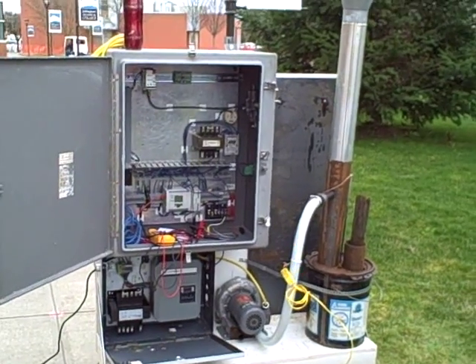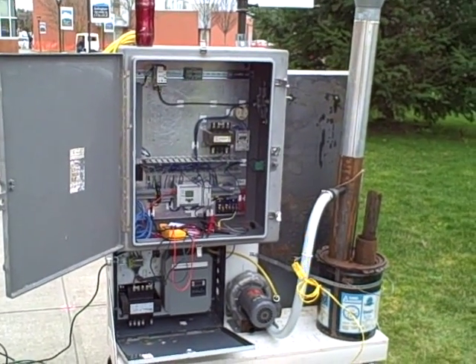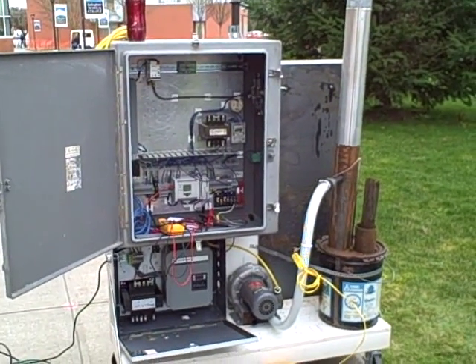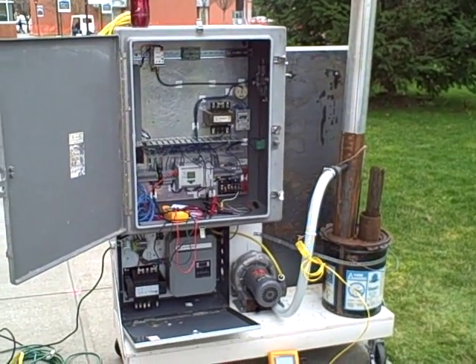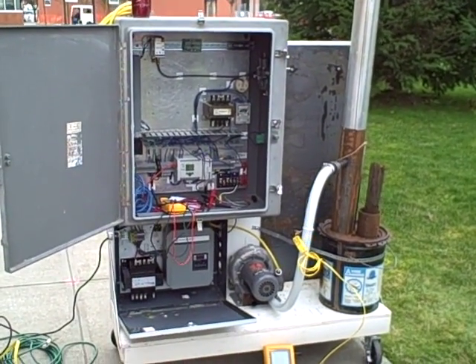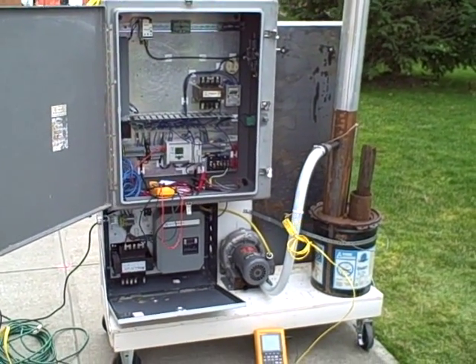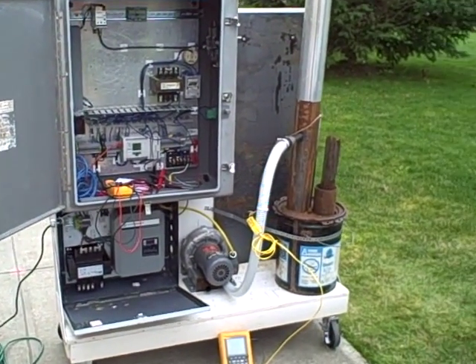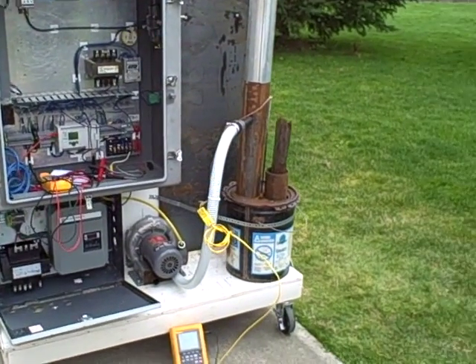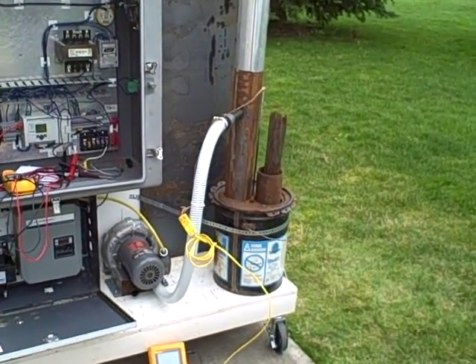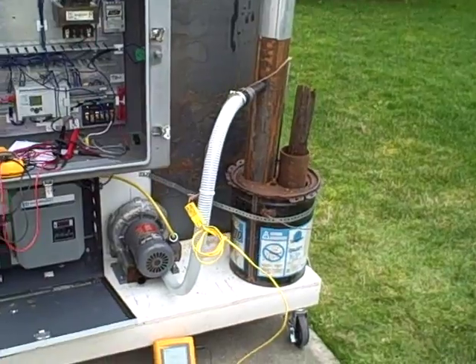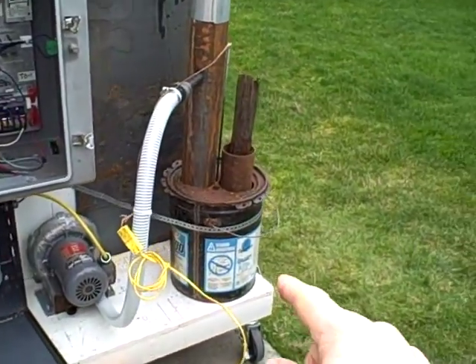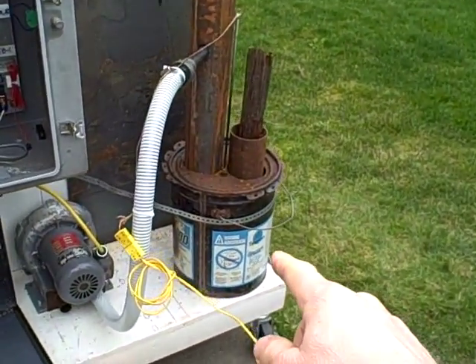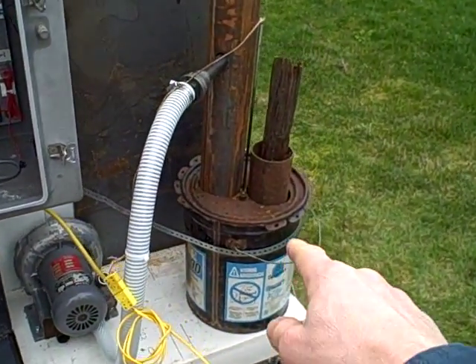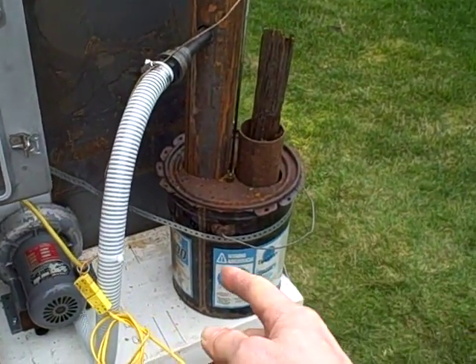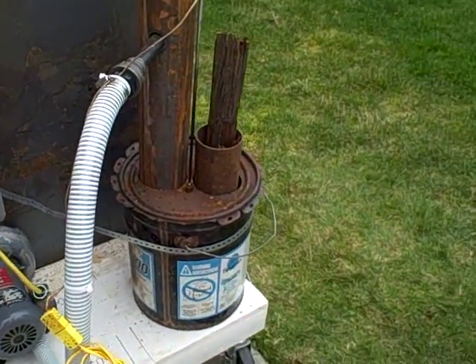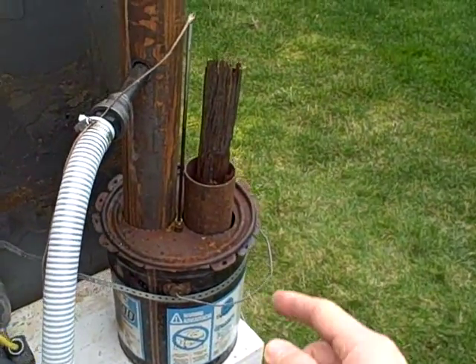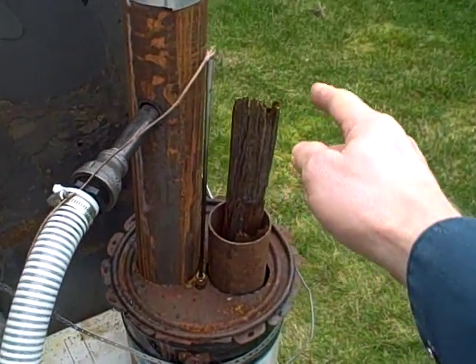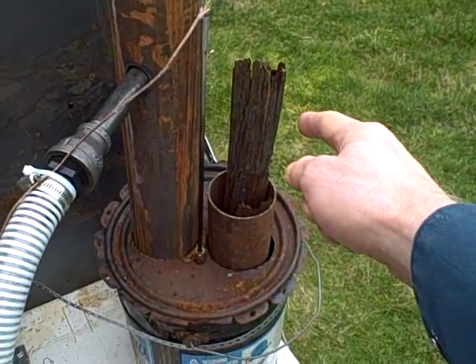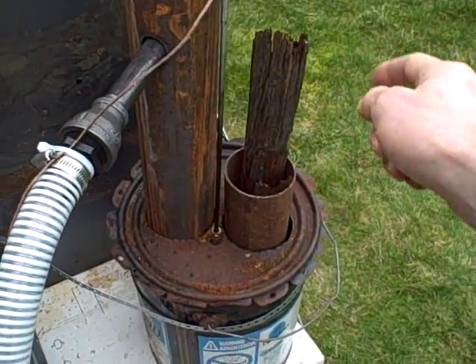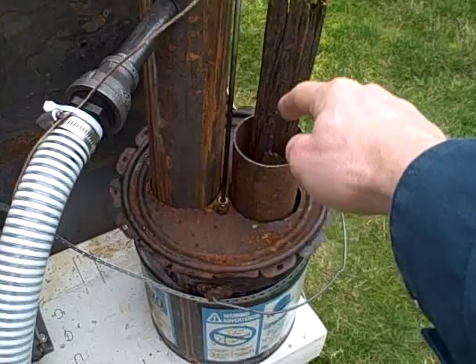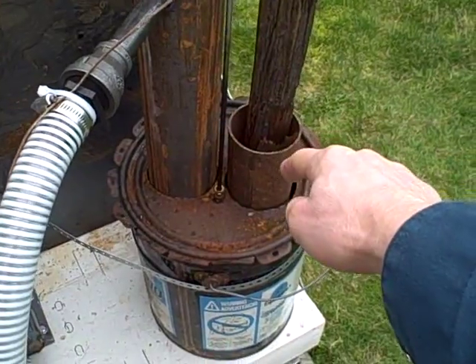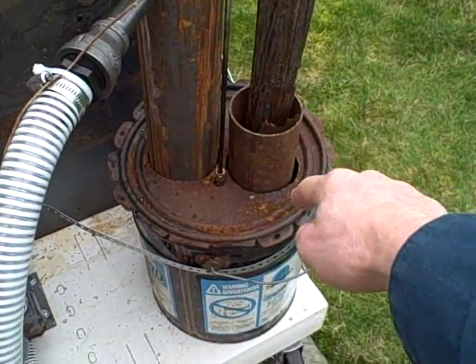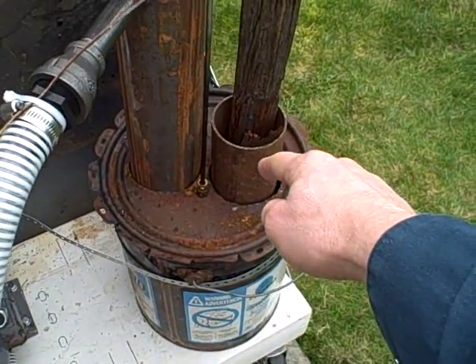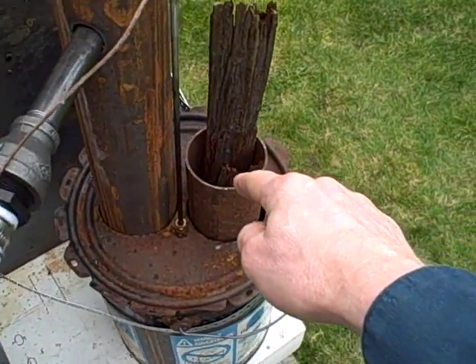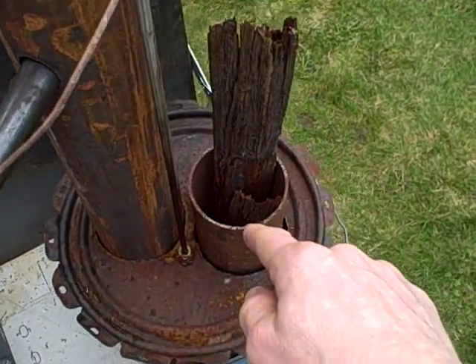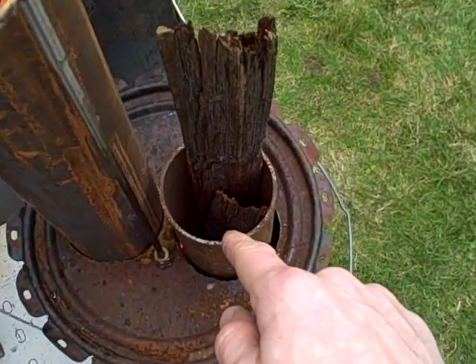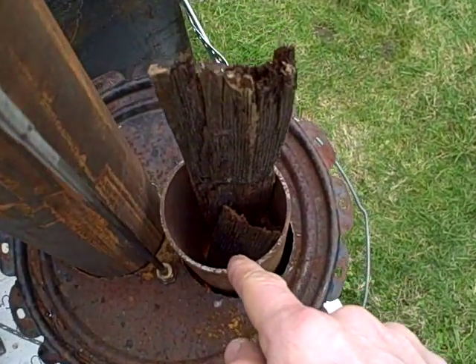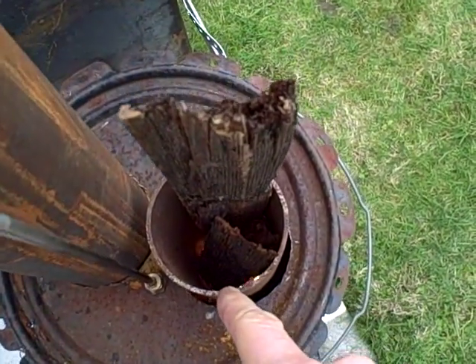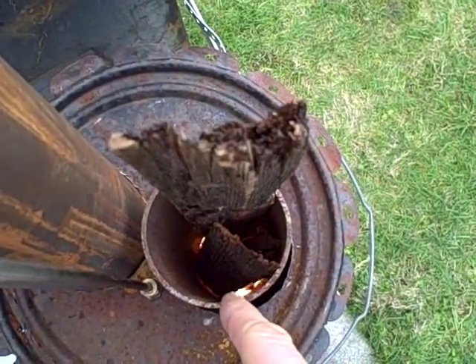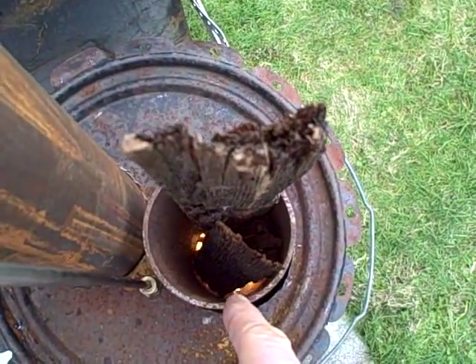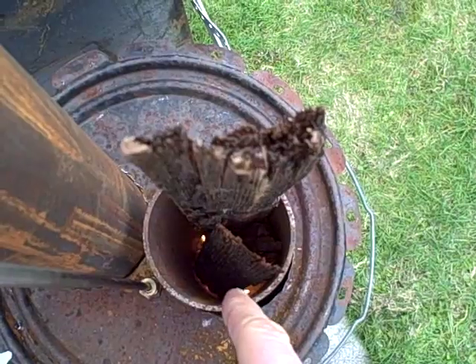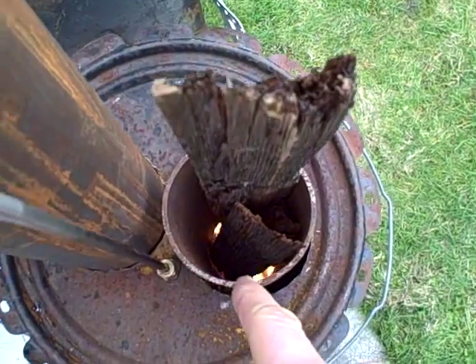Here's our latest experiment in combustion. We're taking what's called a rocket stove, which is a downdraft and side draft burner. You put sticks in this pipe, air comes in that pipe, and the combustion happens at the very bottom at the tips of the fuel, which you can see right here, burning away.